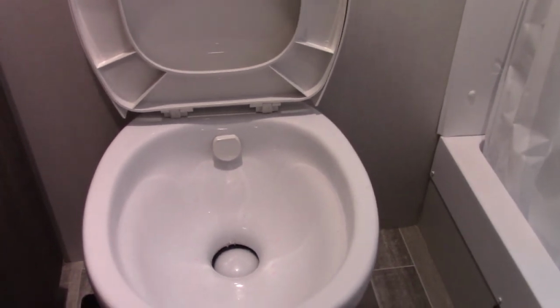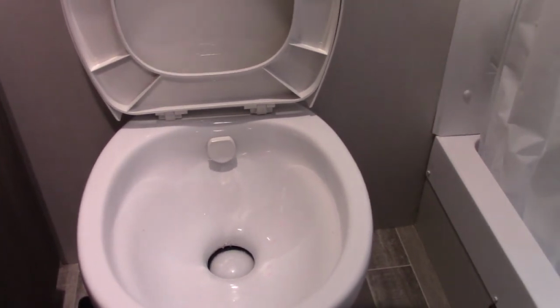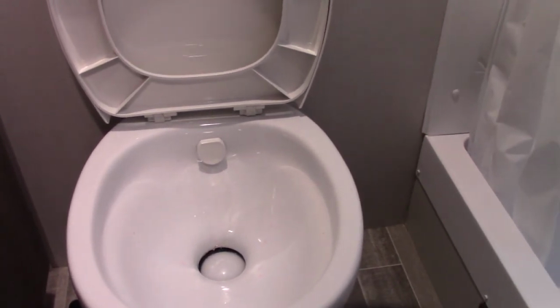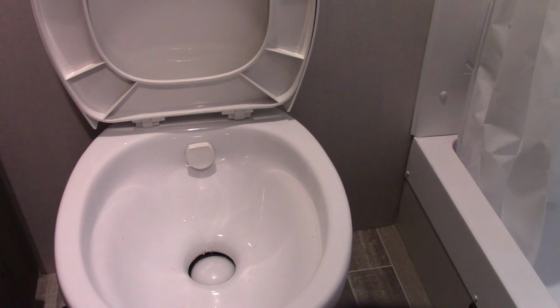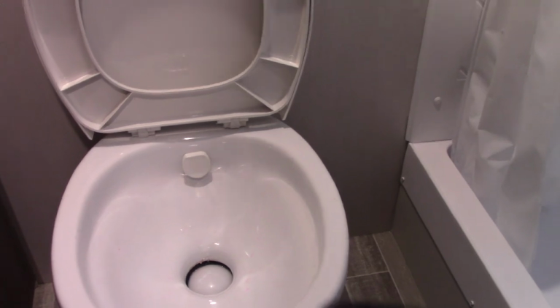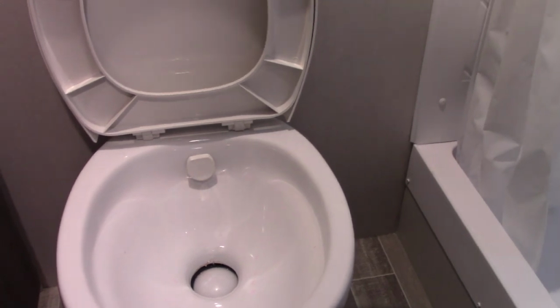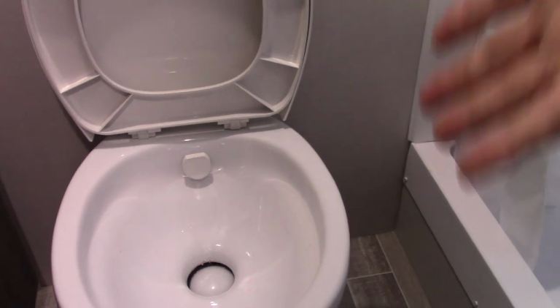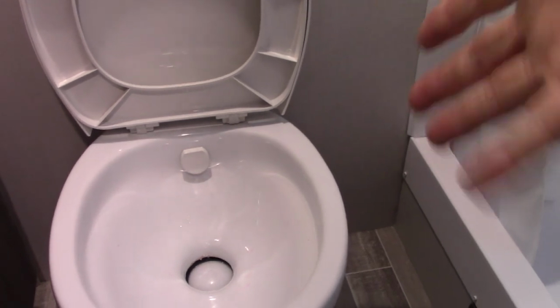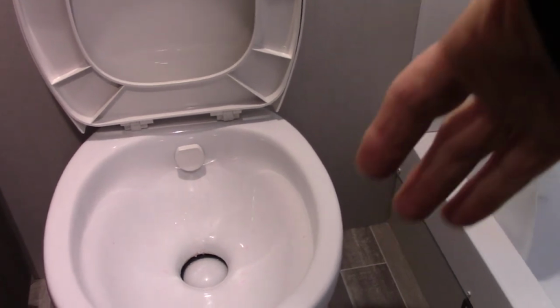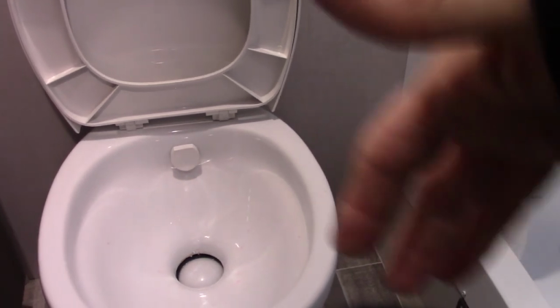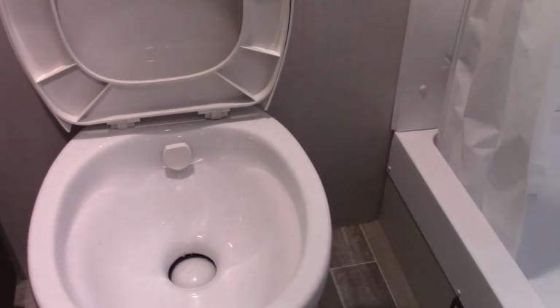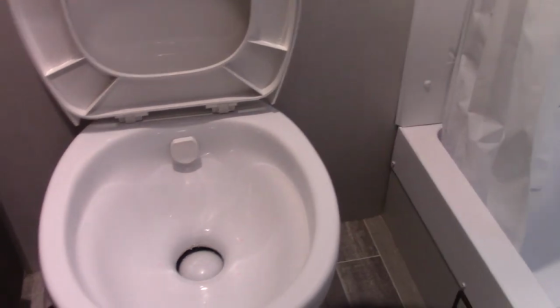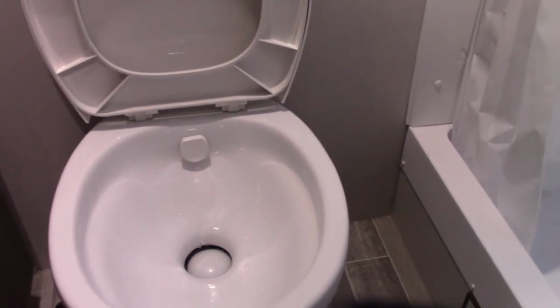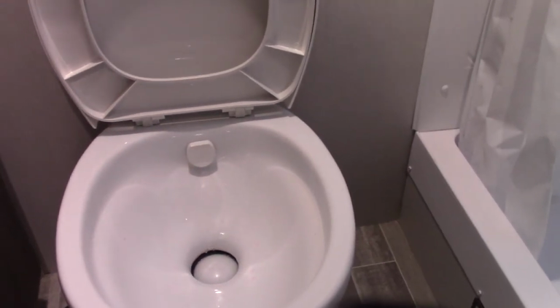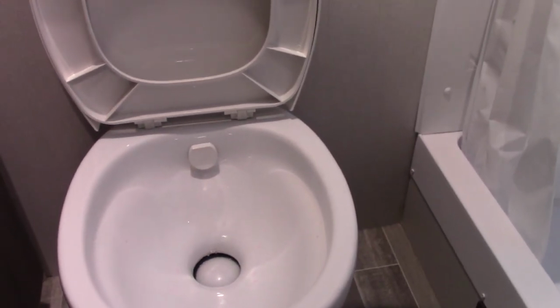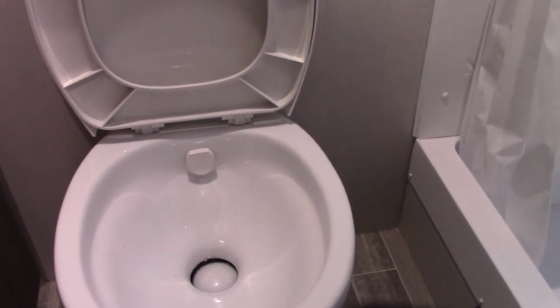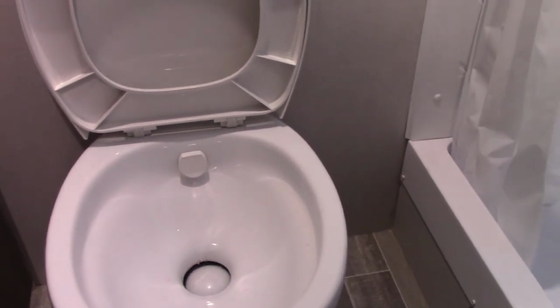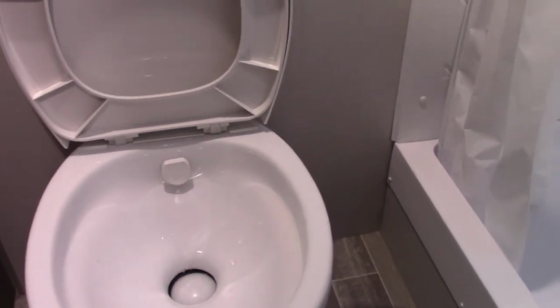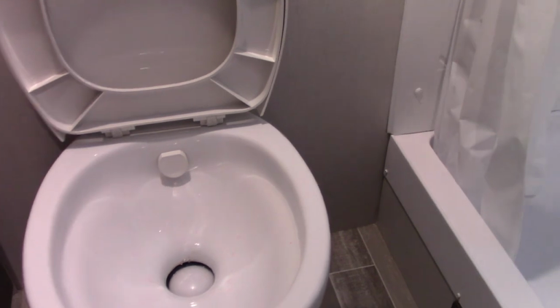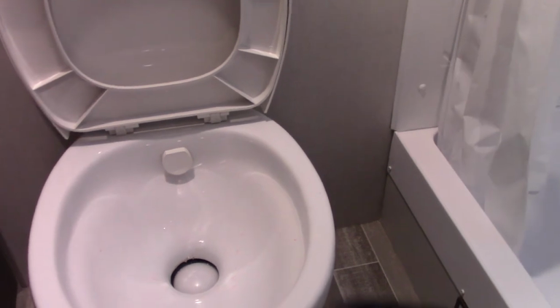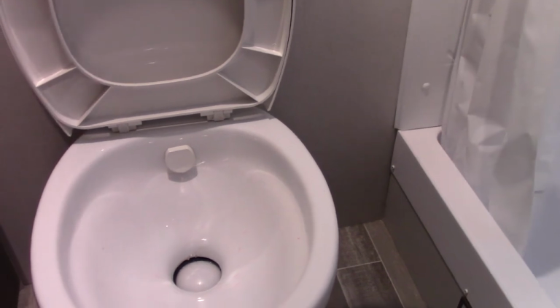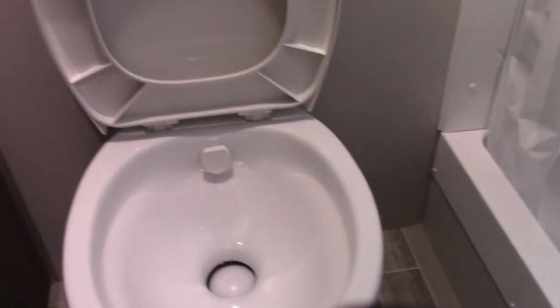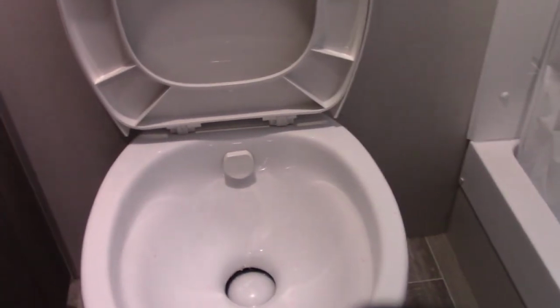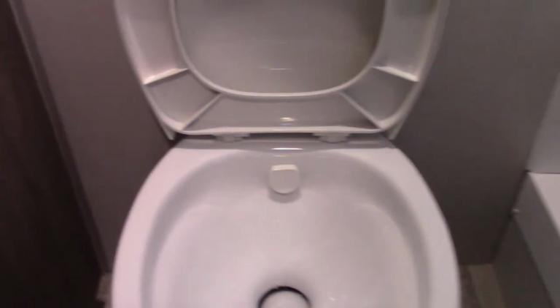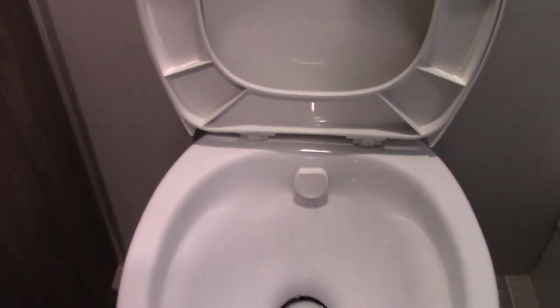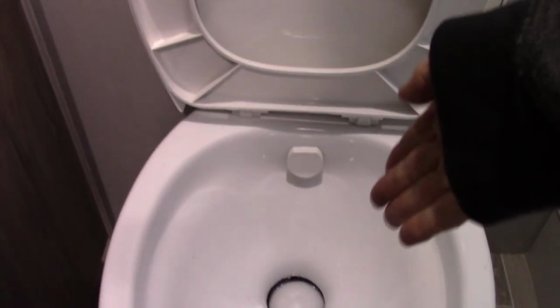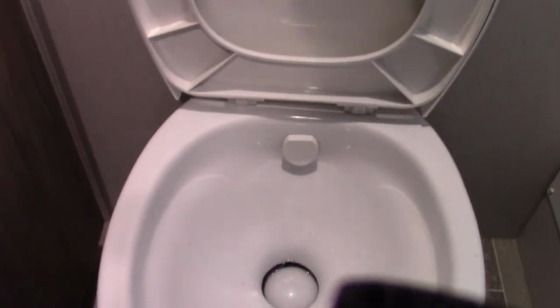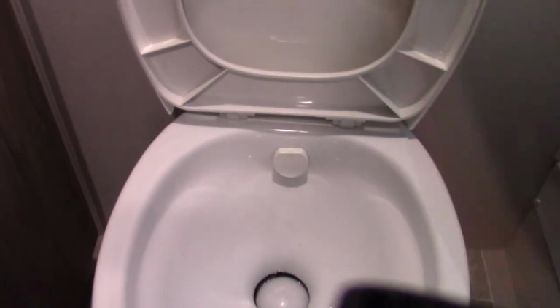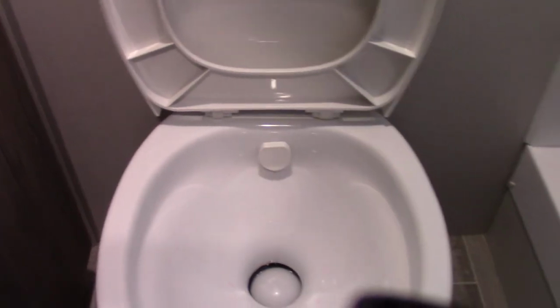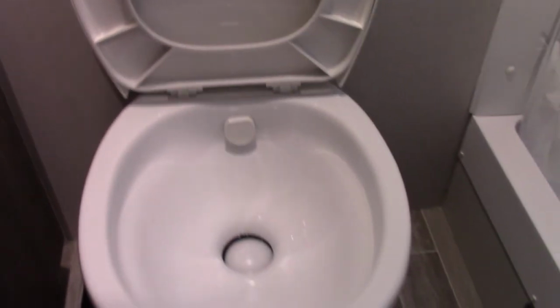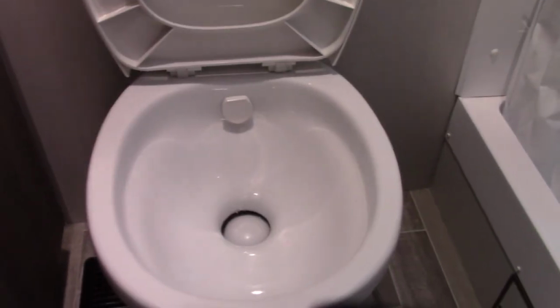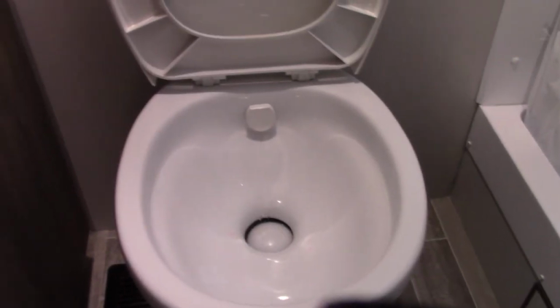If you're staying at the campsite and the tank fills up, you have it dumped and then come back in here and repeat the procedure — chemical and about a gallon of water after every dump.